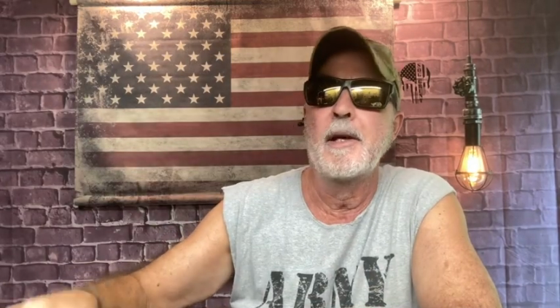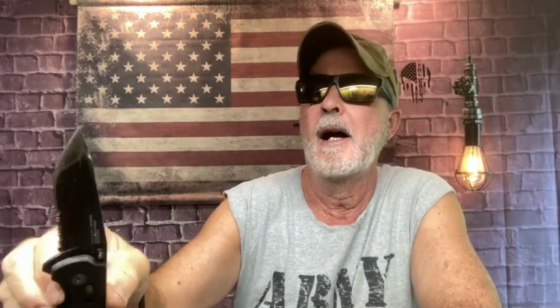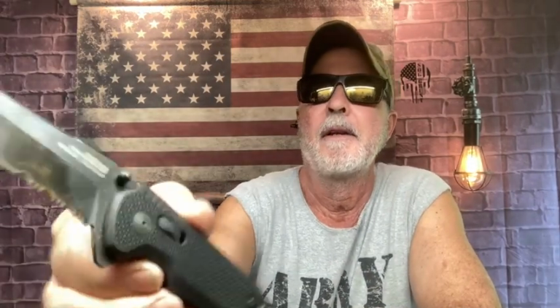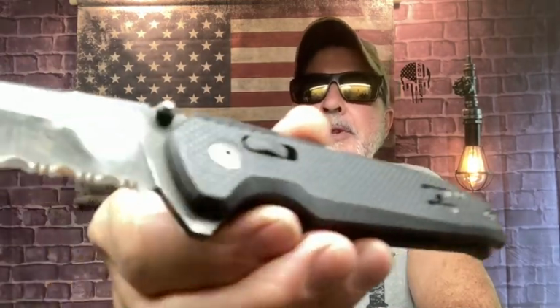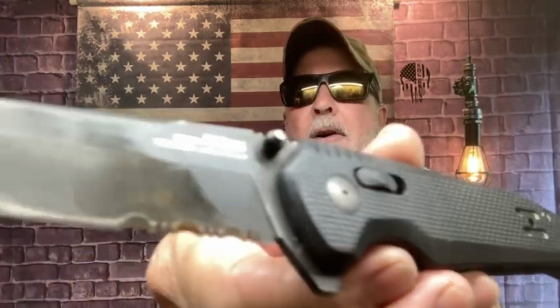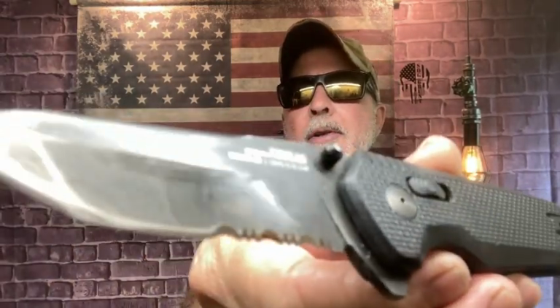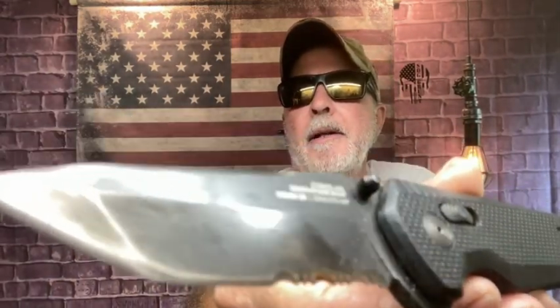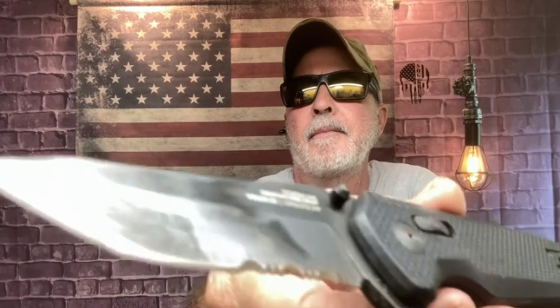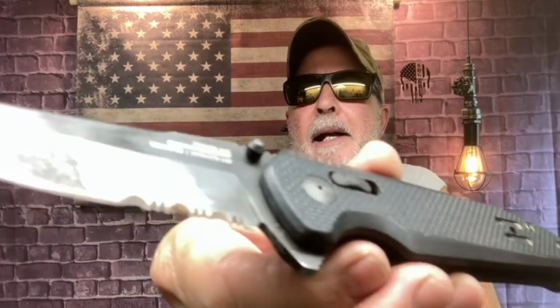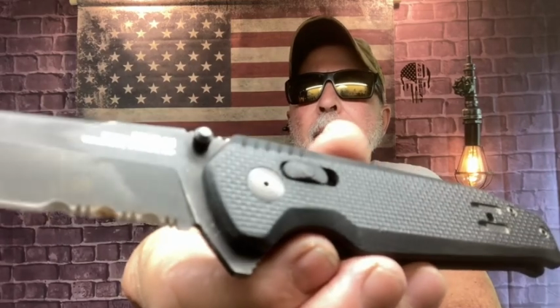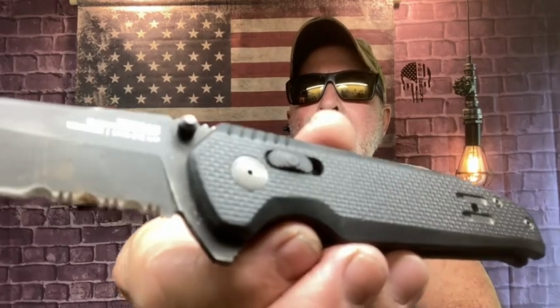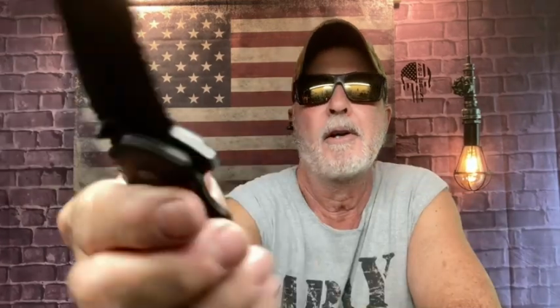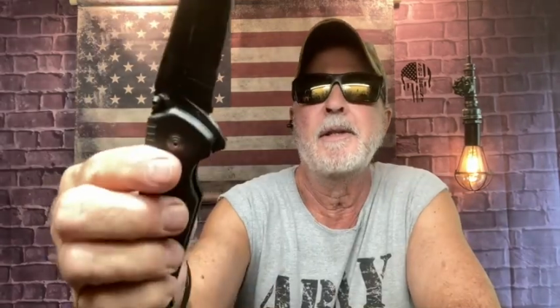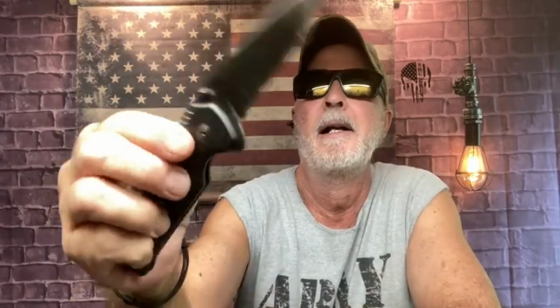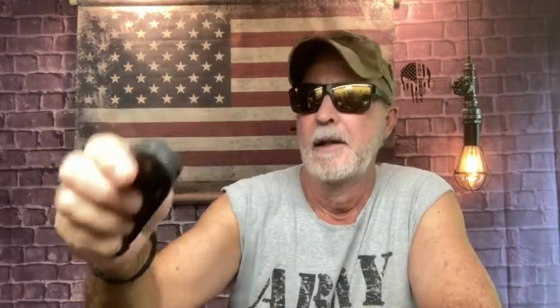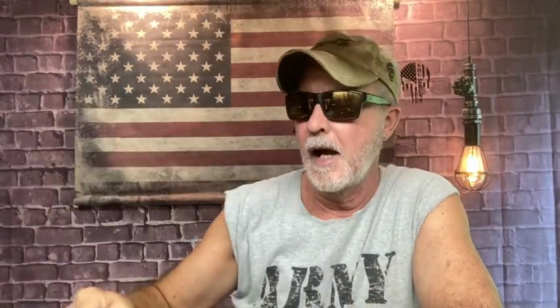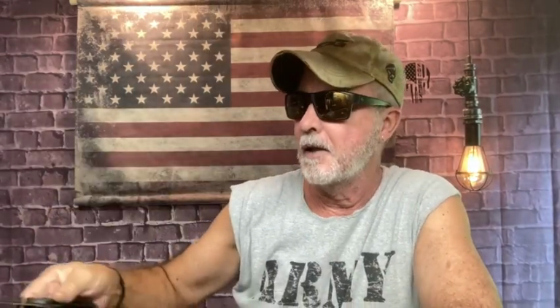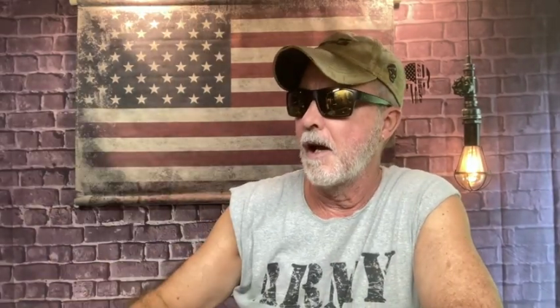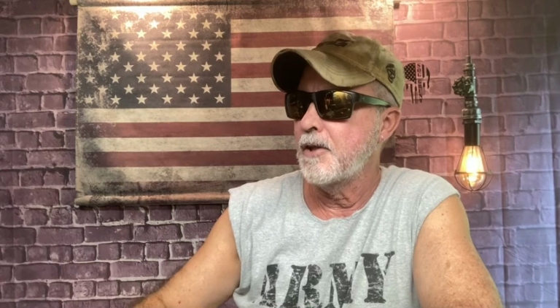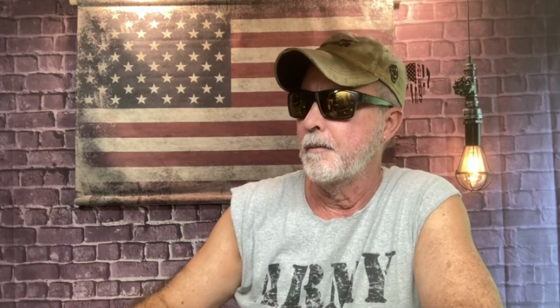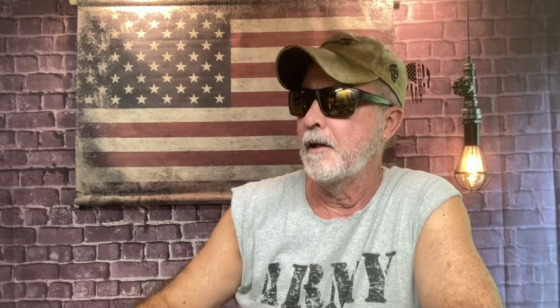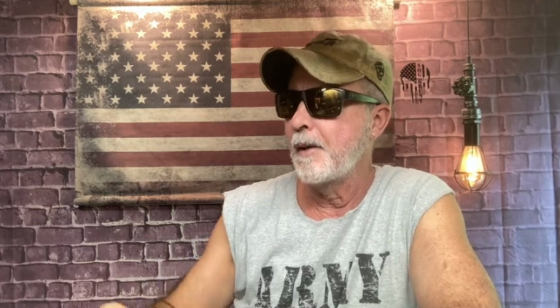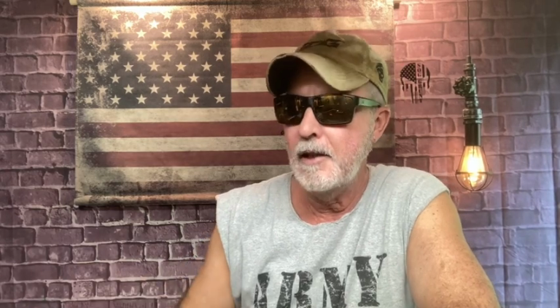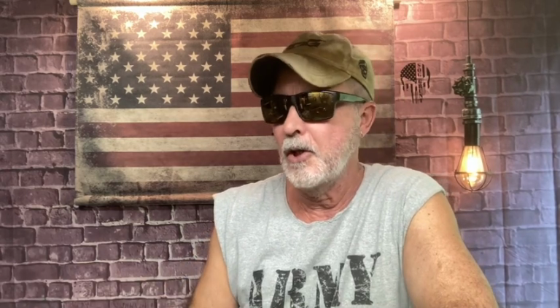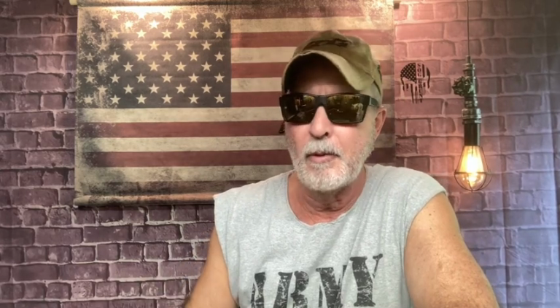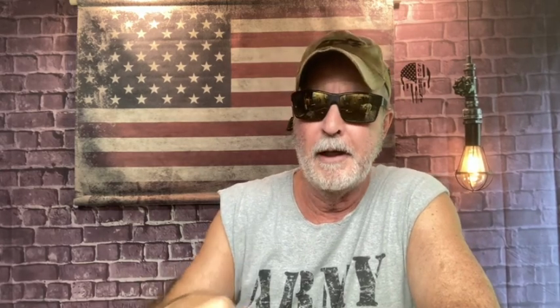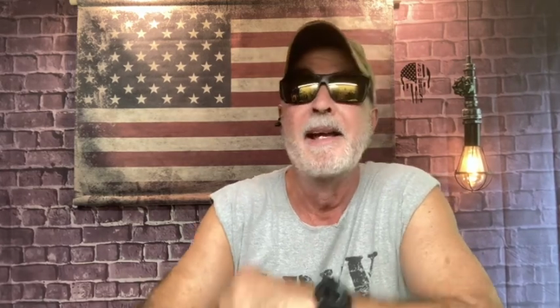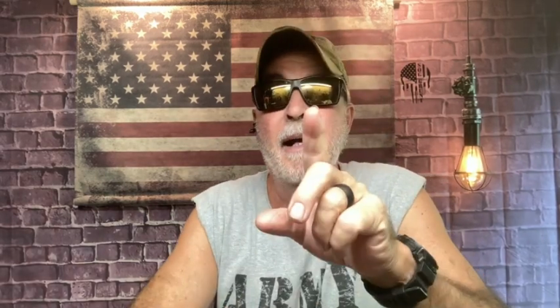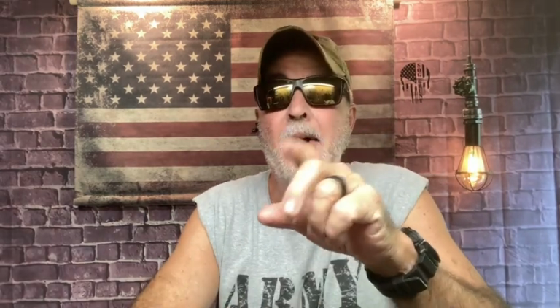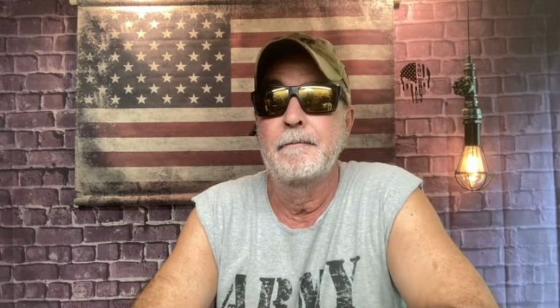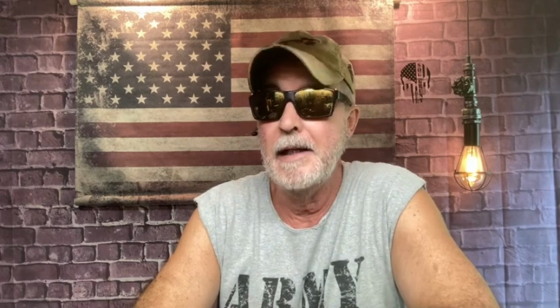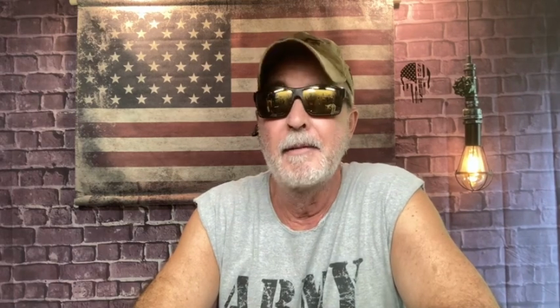I also used the SOG Vision XR partial serrated blackout. SOG stands for Studies and Observation Group. I'm going to leave them out because I need to sharpen them a little bit.